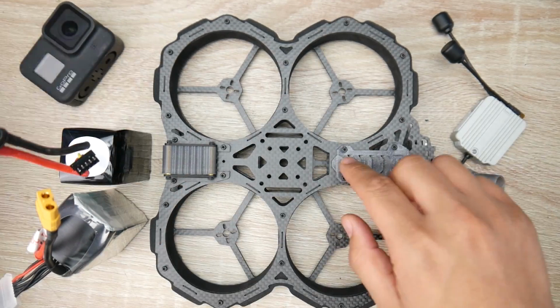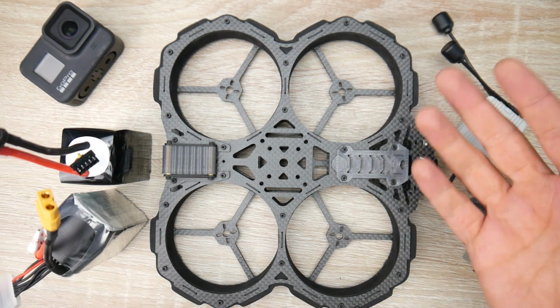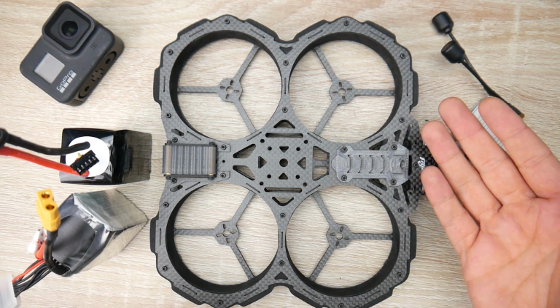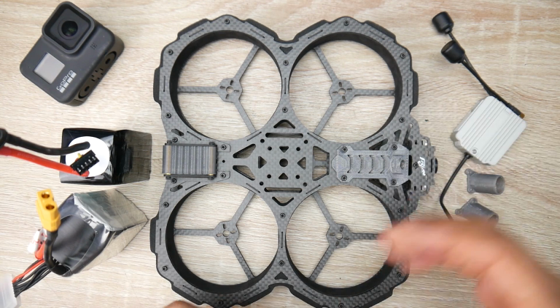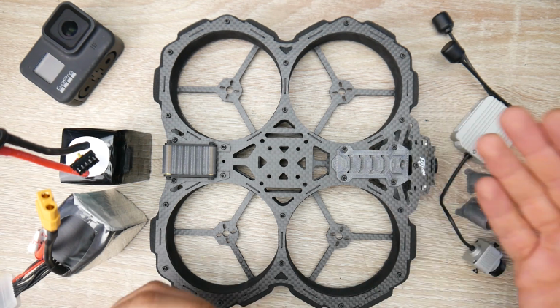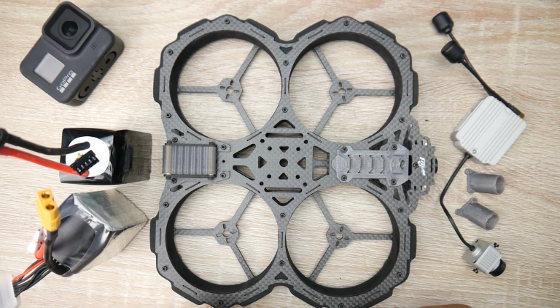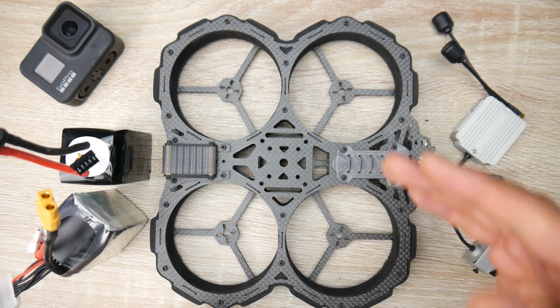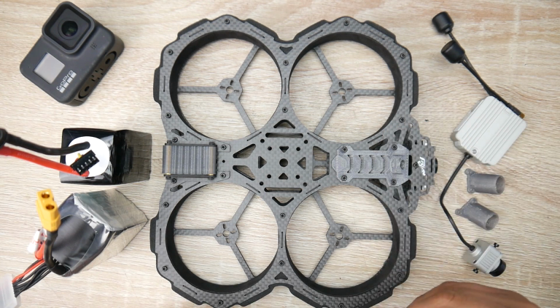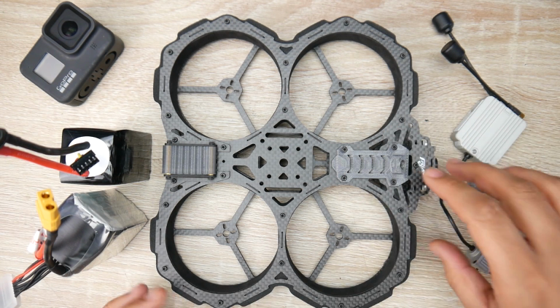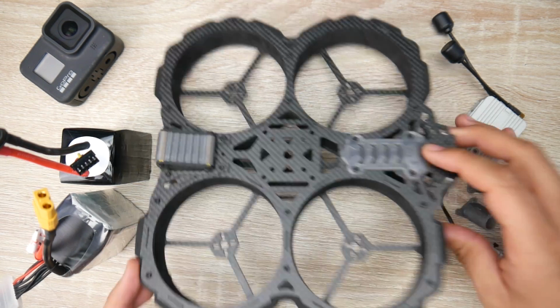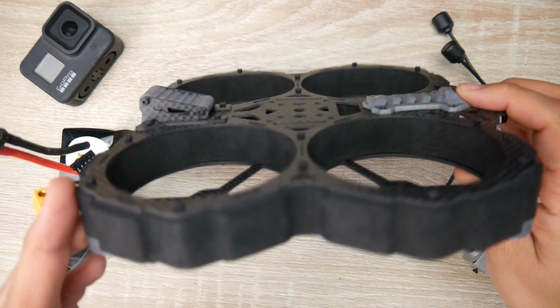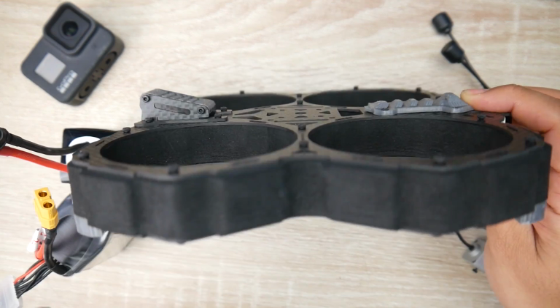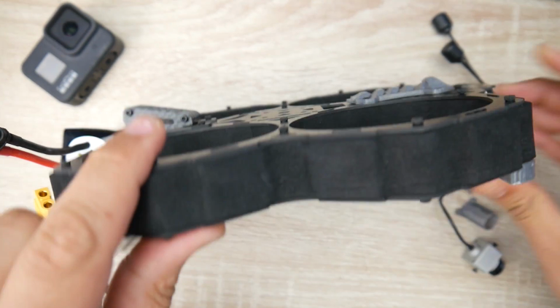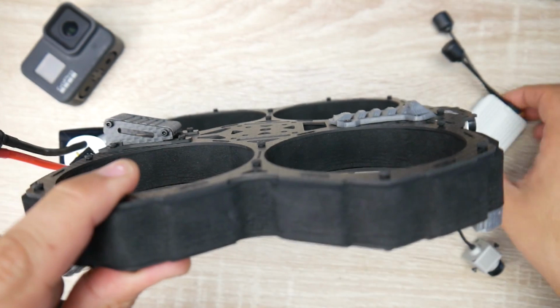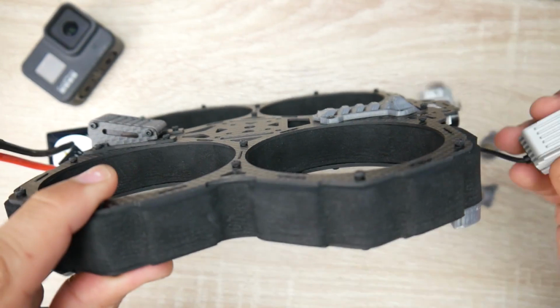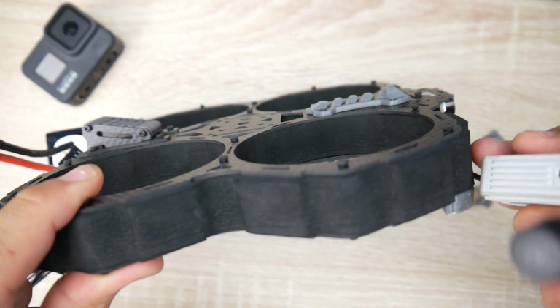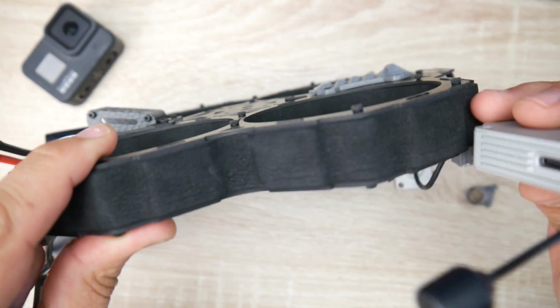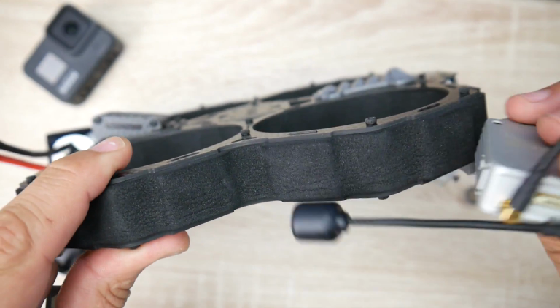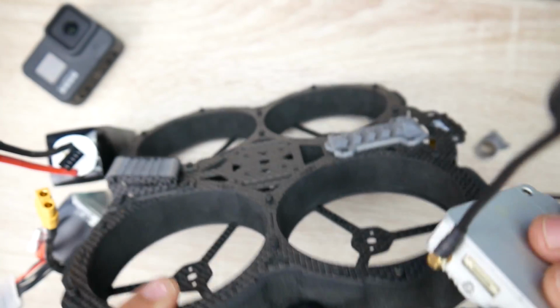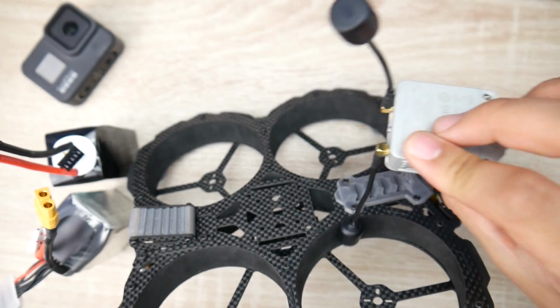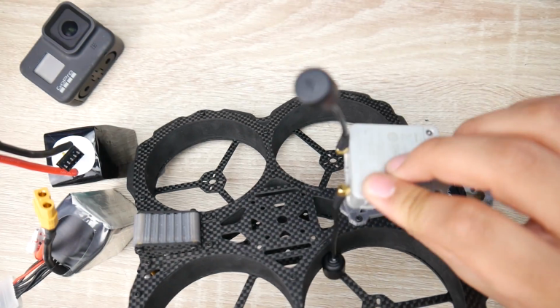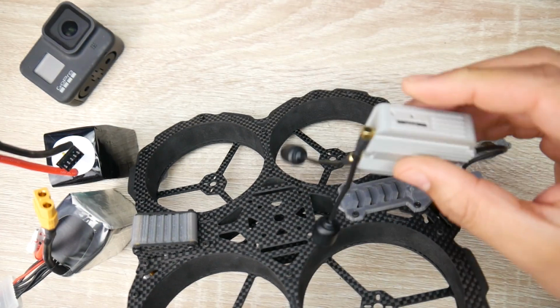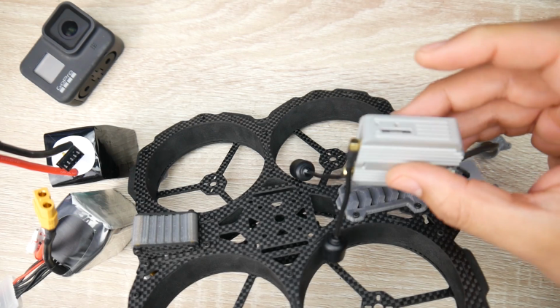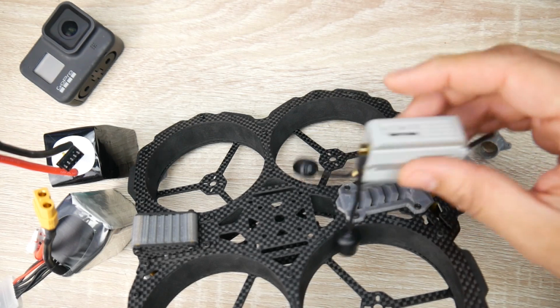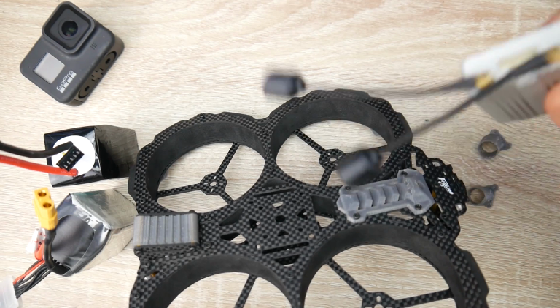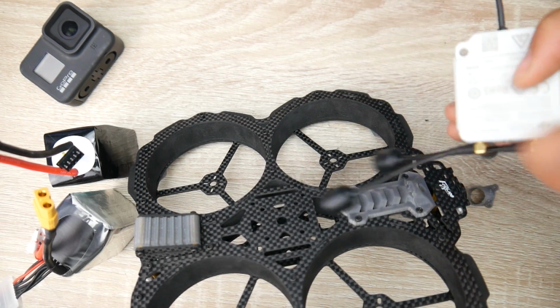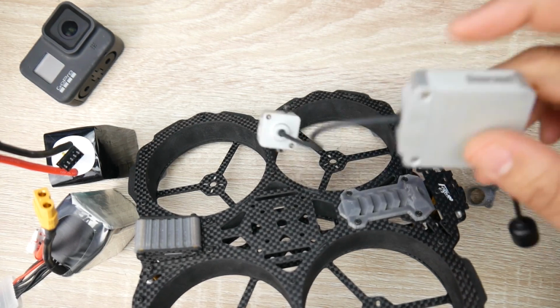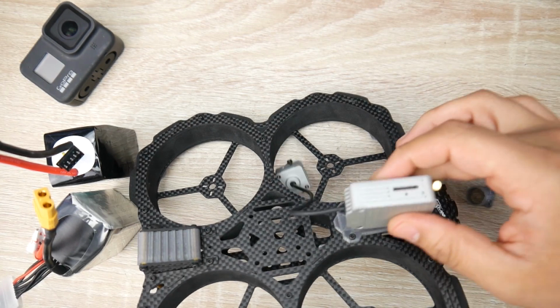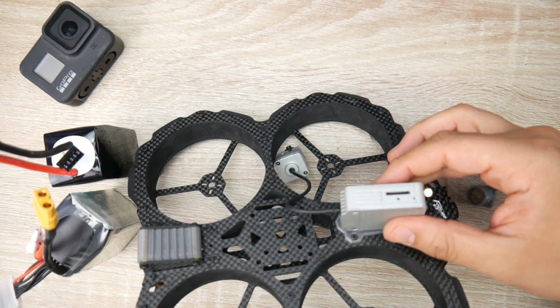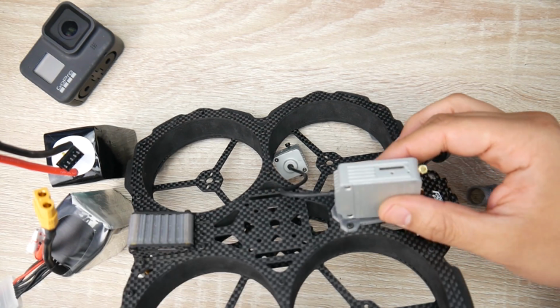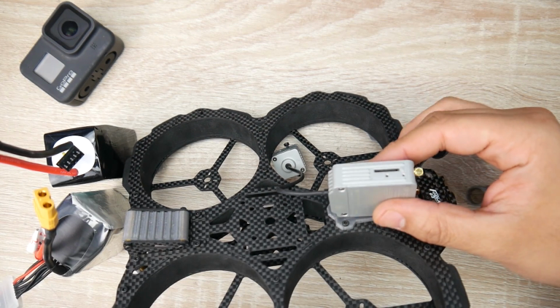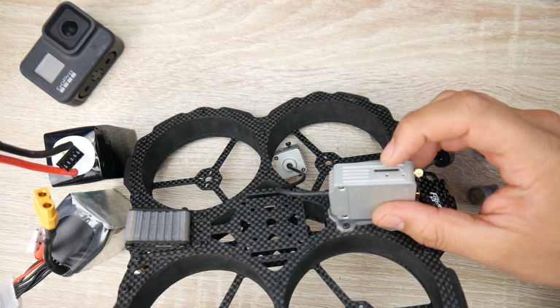Right now it's in FPV analog mode. If I wanted to set up the DJI mode, you can tell it's pretty thin and DJI is kind of thick and that's not going to fit anywhere in here. It would fit upwards like that into the frame.